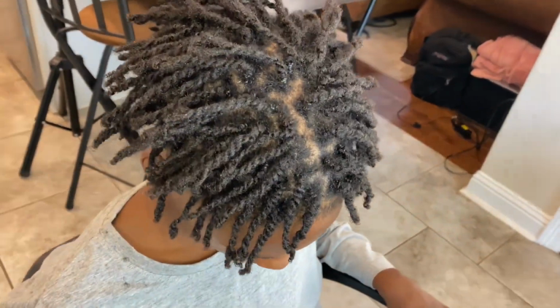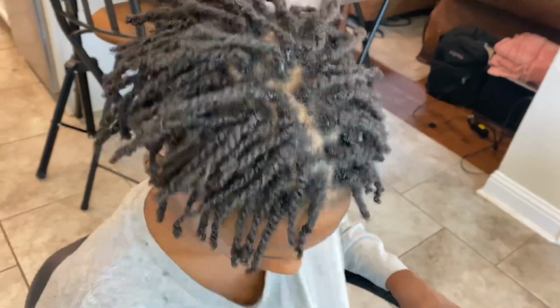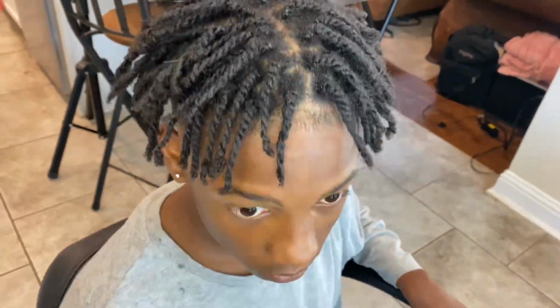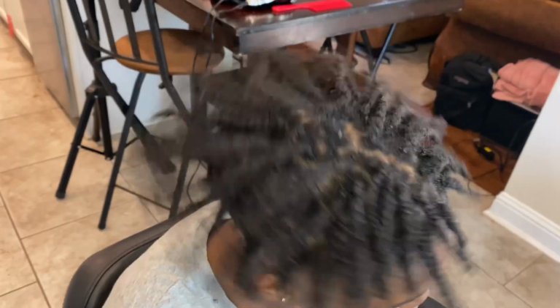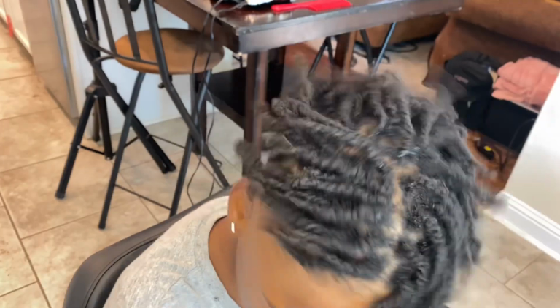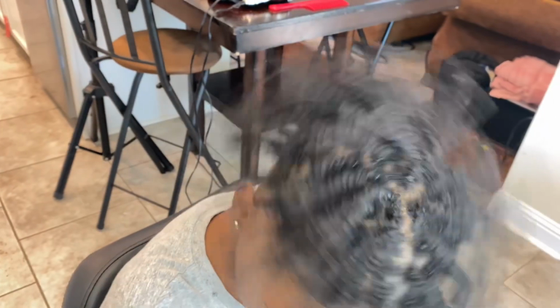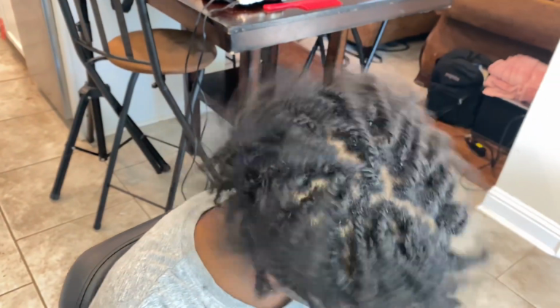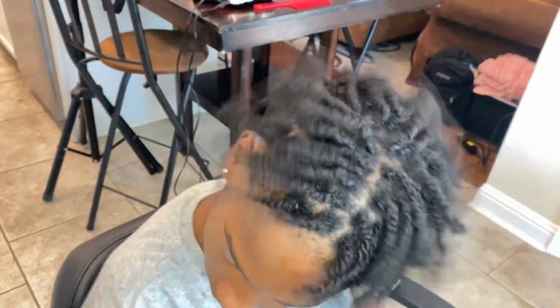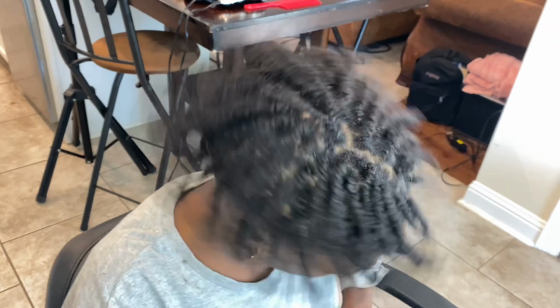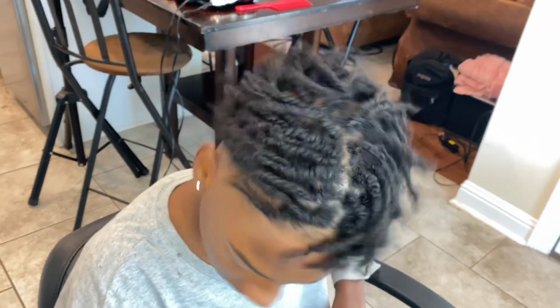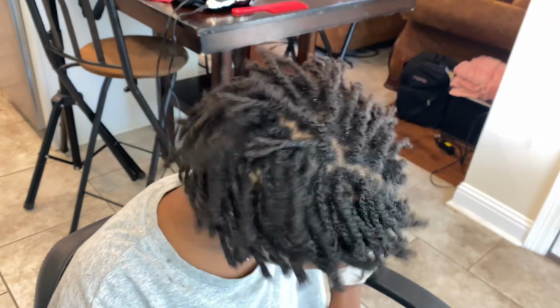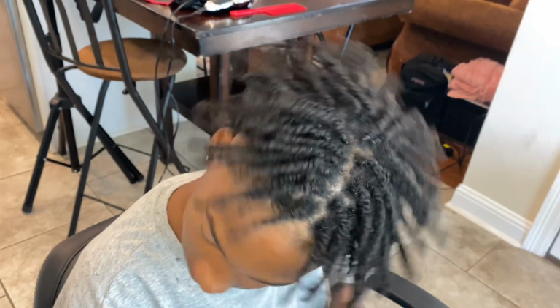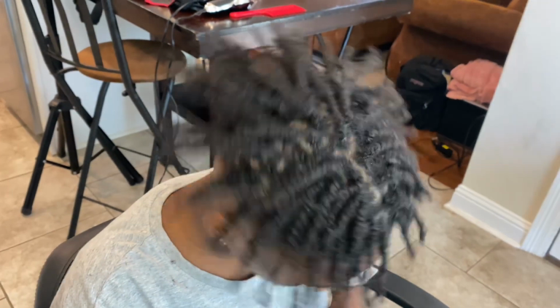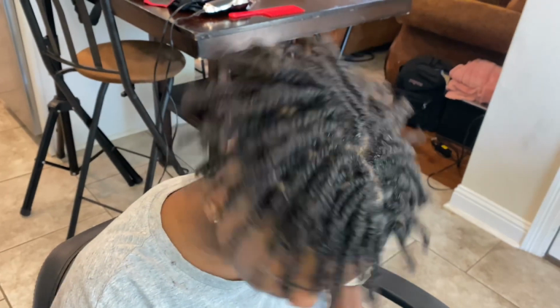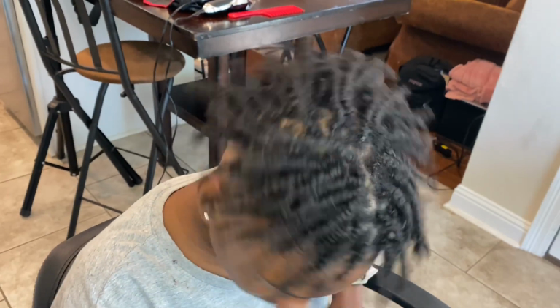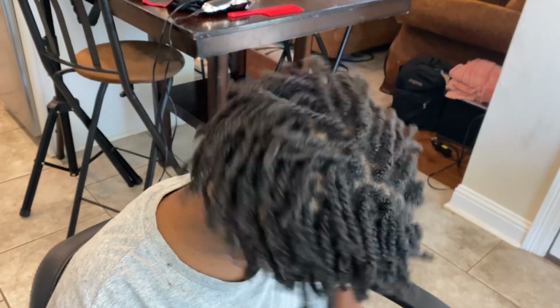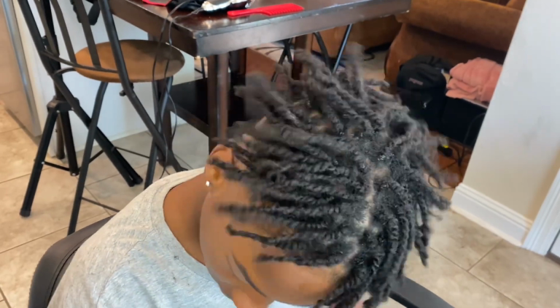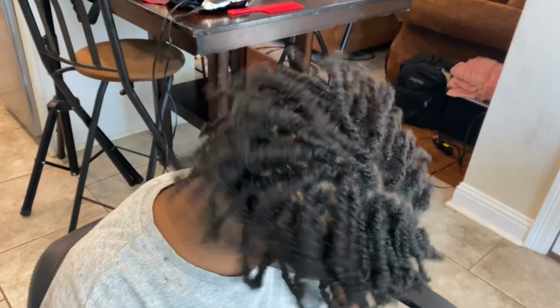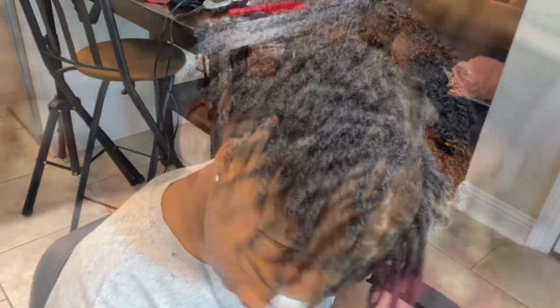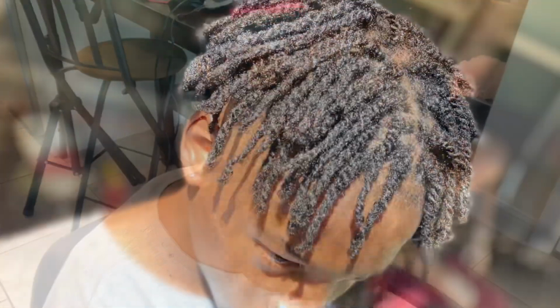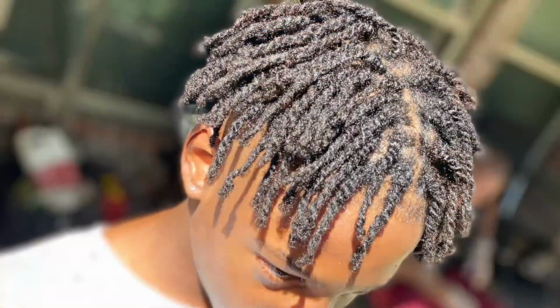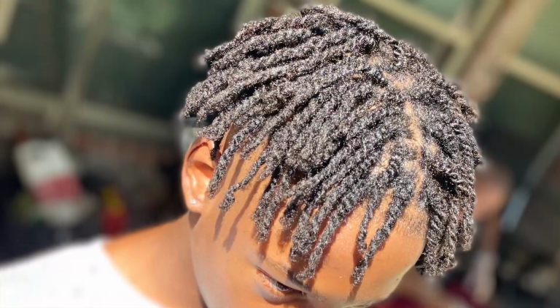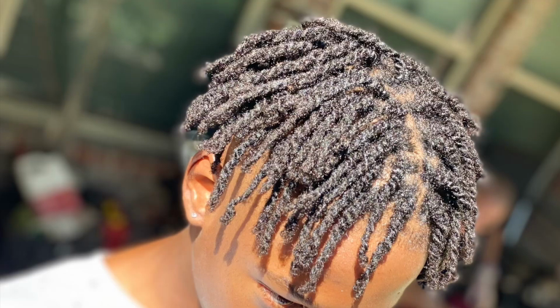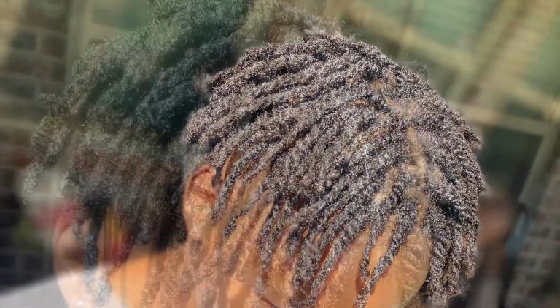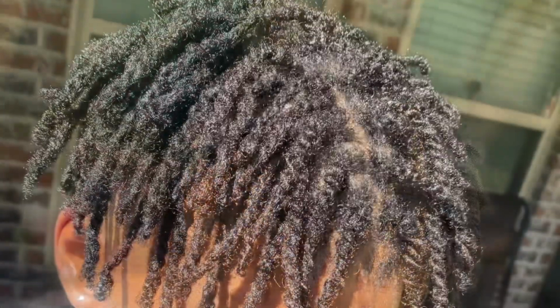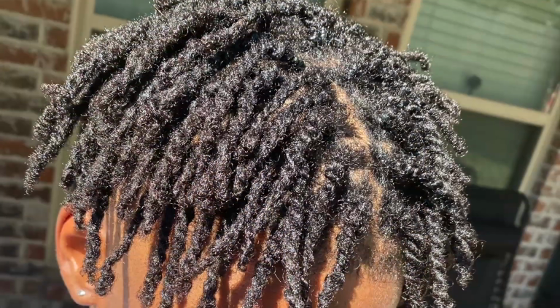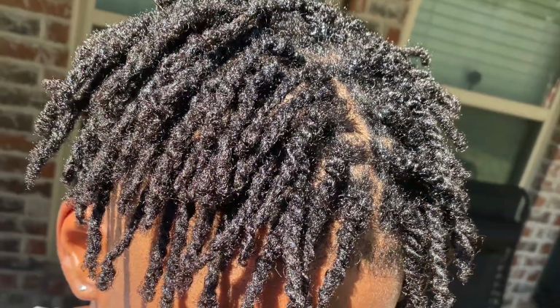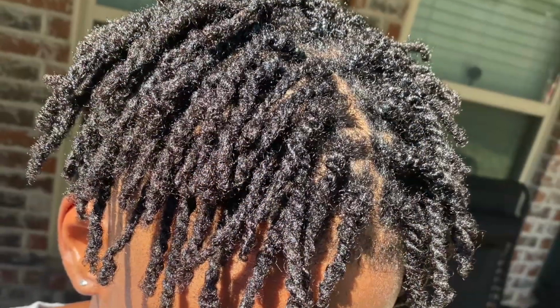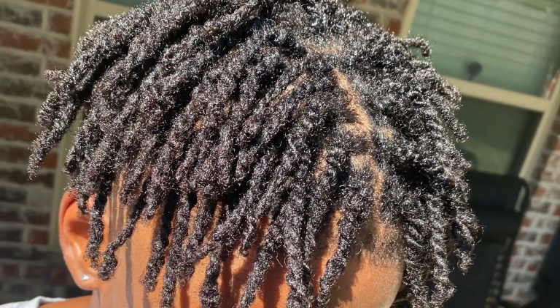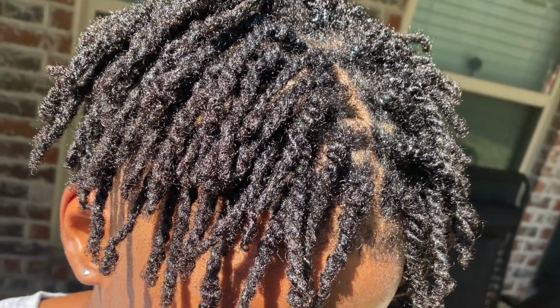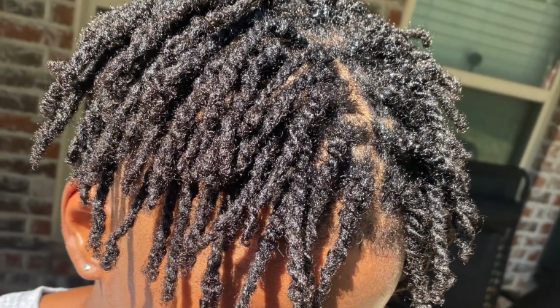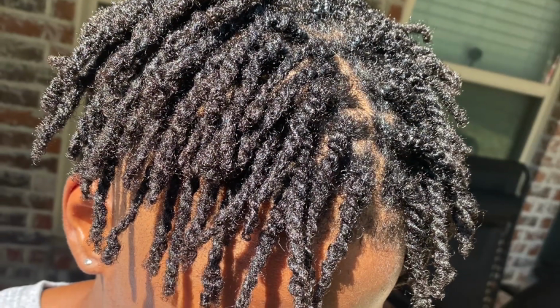This is the complete look. It got a lot of body, a lot of flow. If you like this video, please give it a thumbs up and subscribe to my YouTube channel. Y'all have a blessed day.